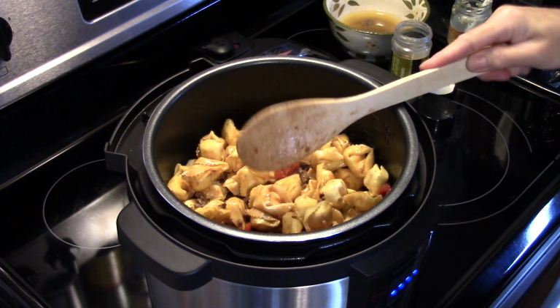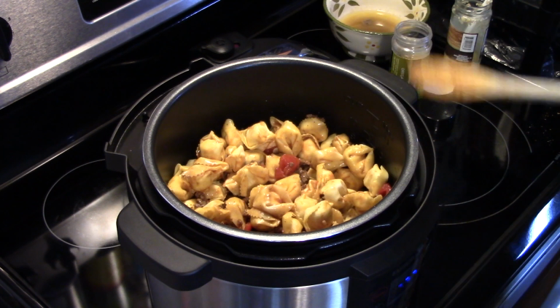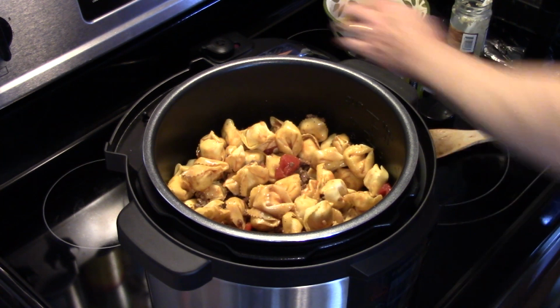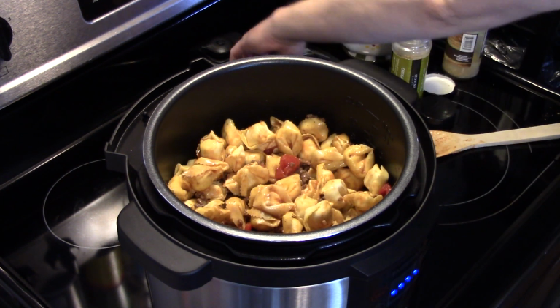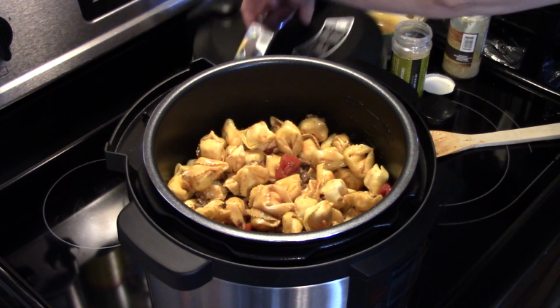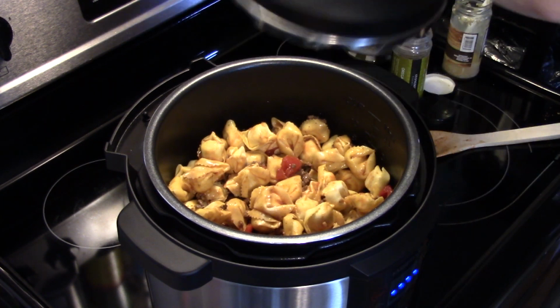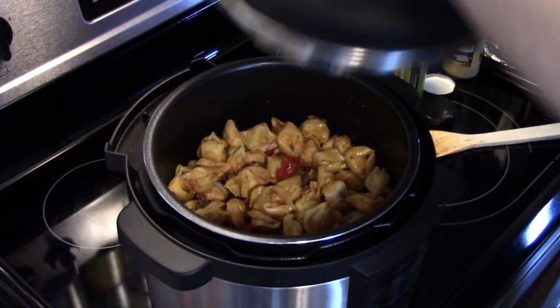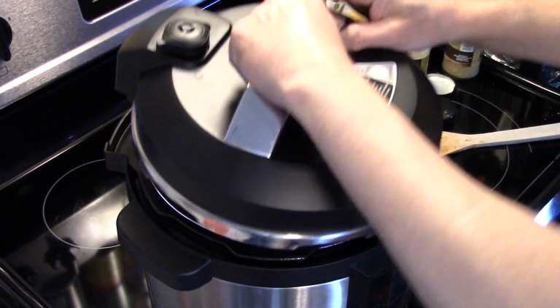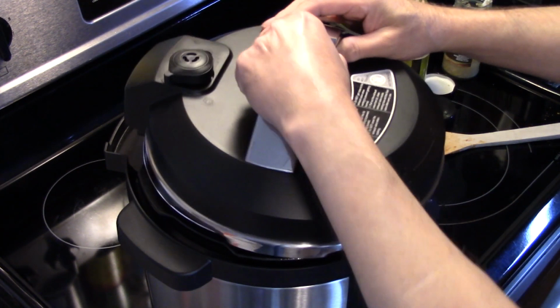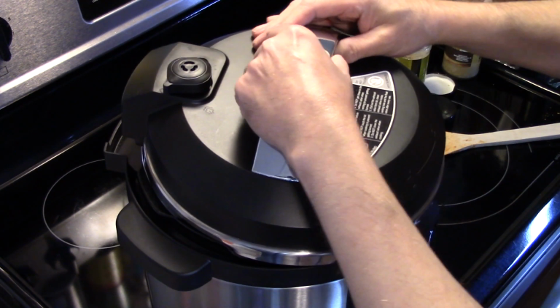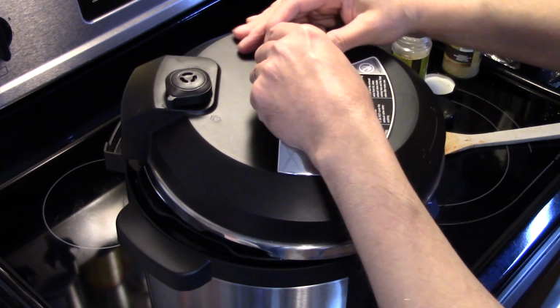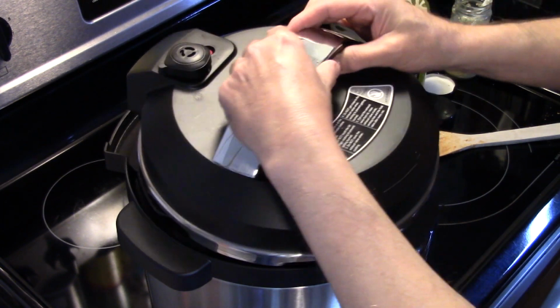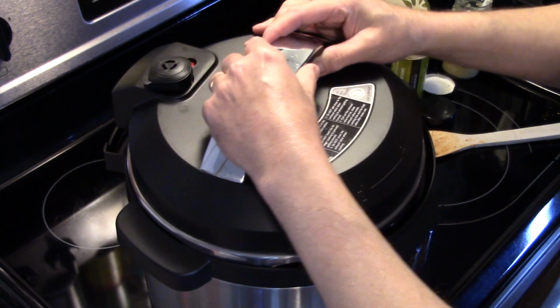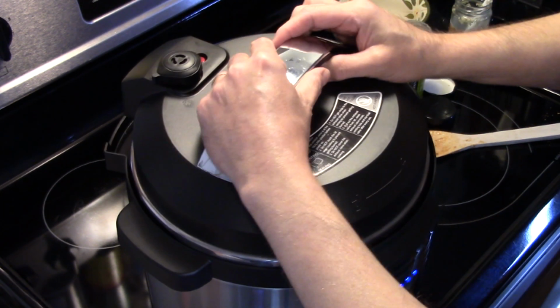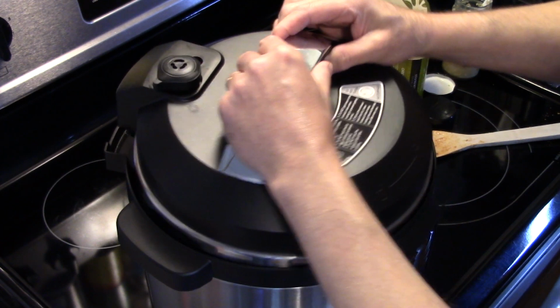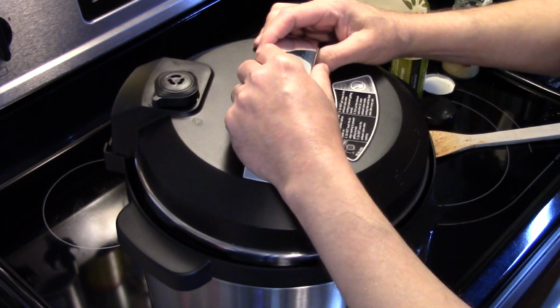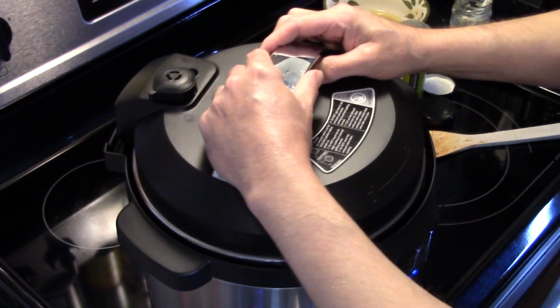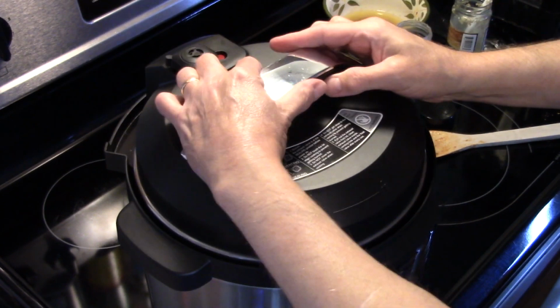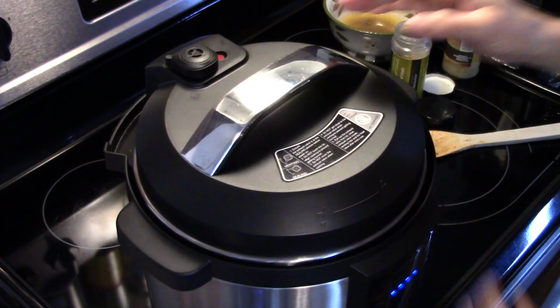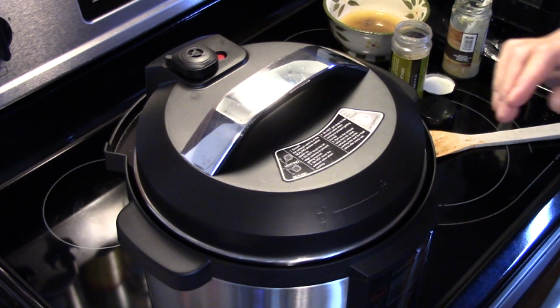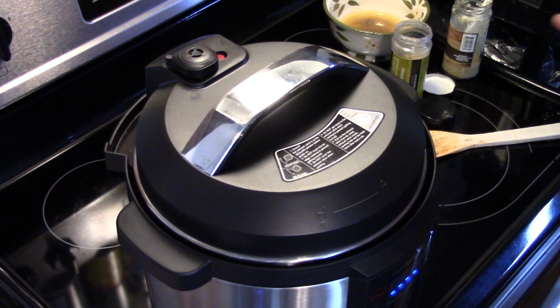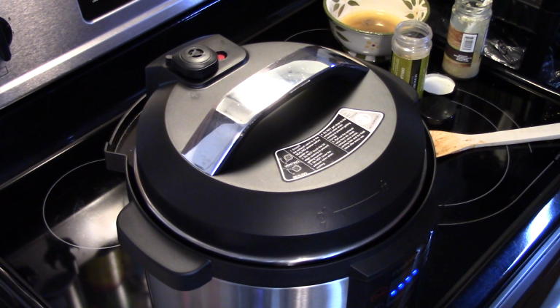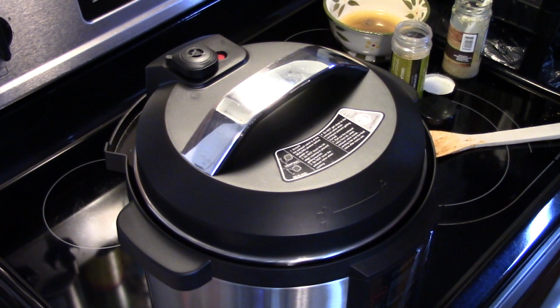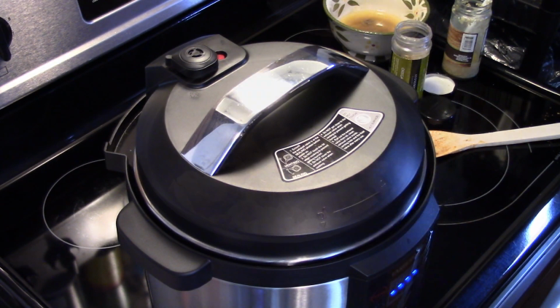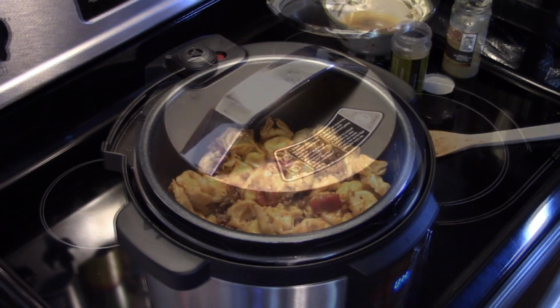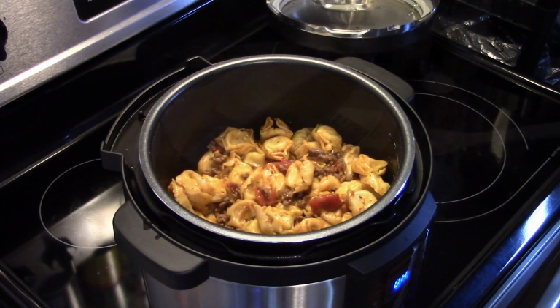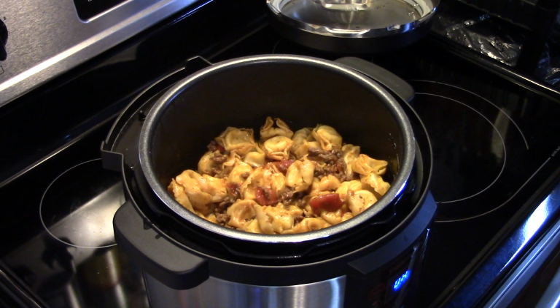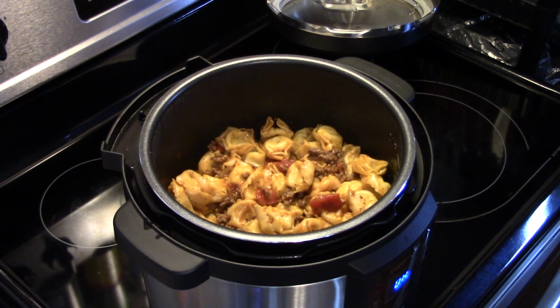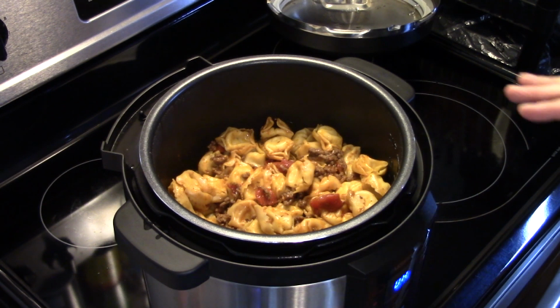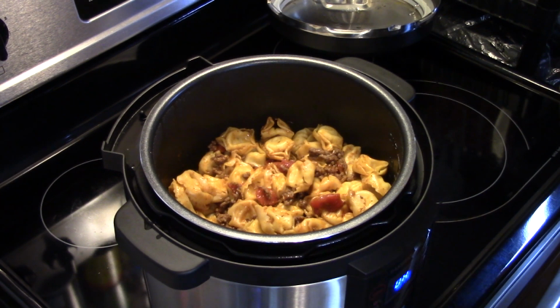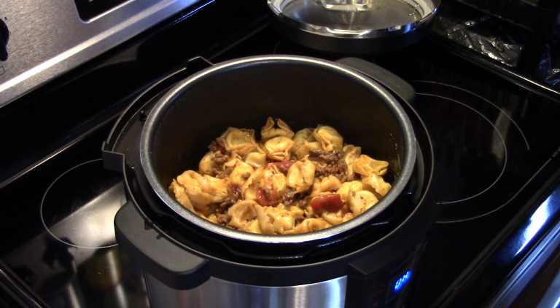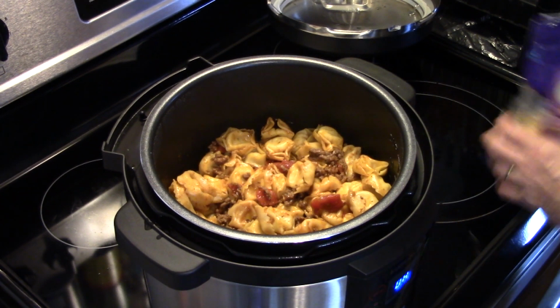Now I'm going to put my lid on and set this to pressure cook for three minutes. After the three minutes are up I'm going to do a quick release of the pressure. Alright guys, my three minutes are up — I just released my pressure.